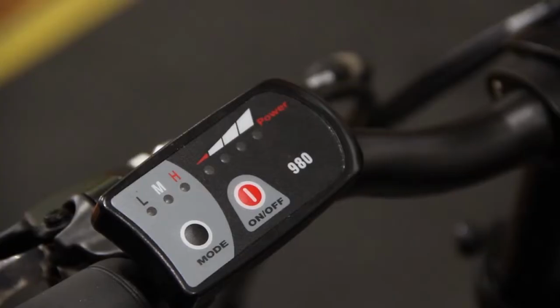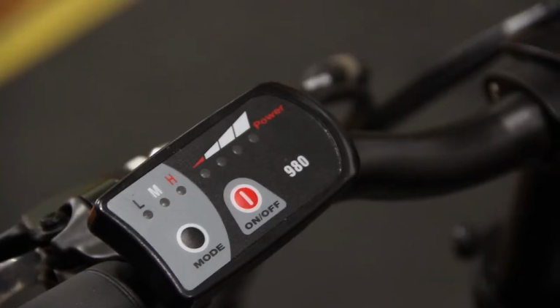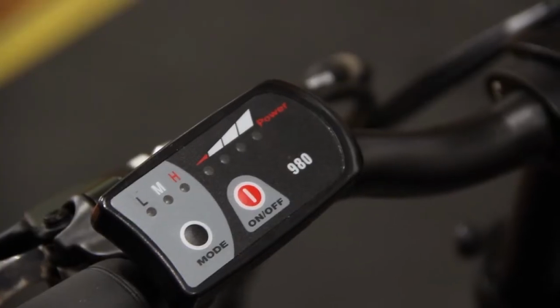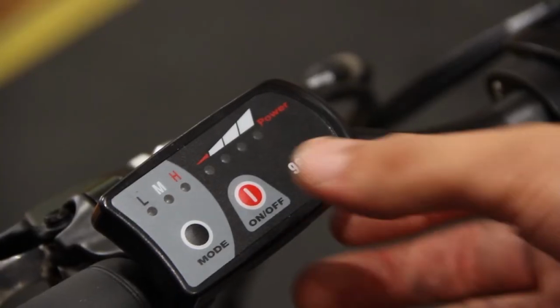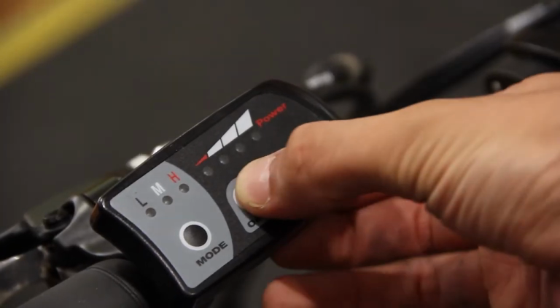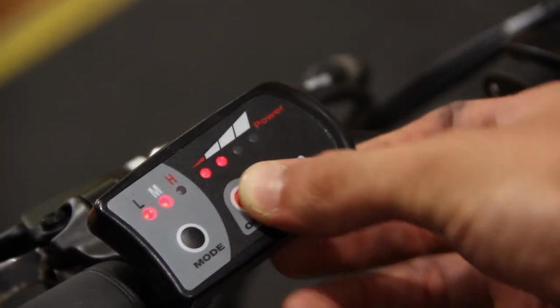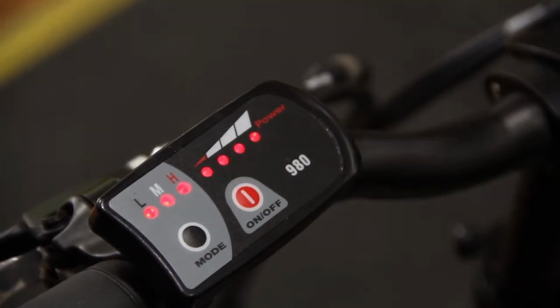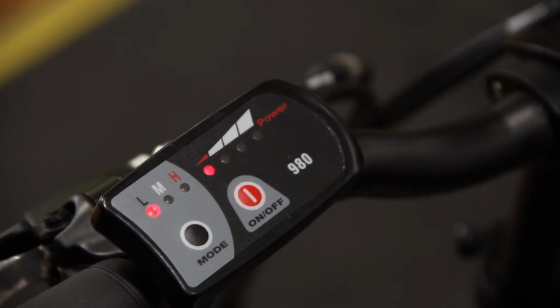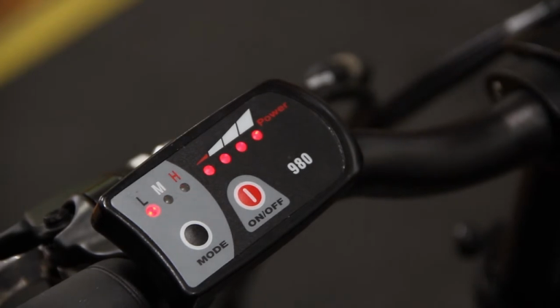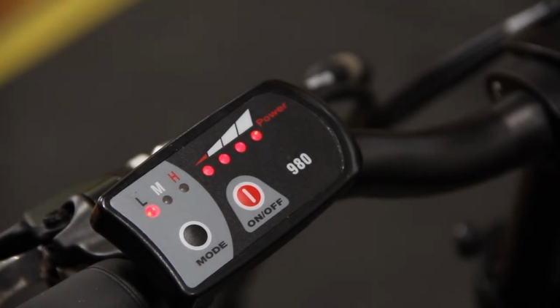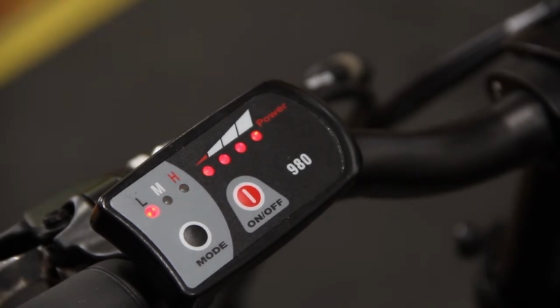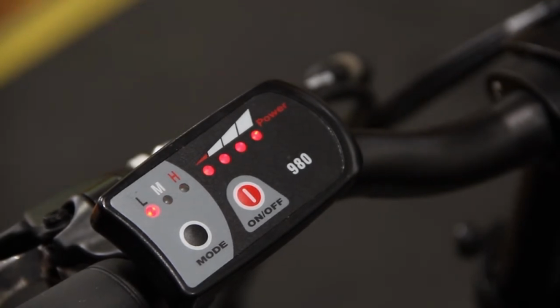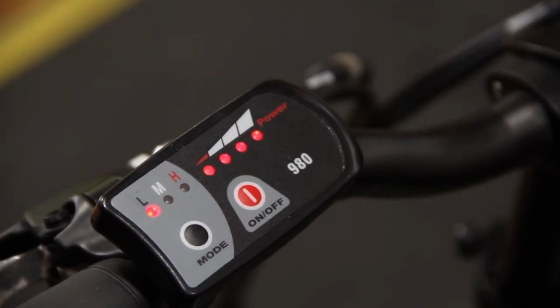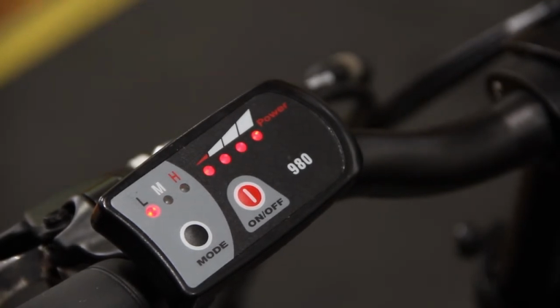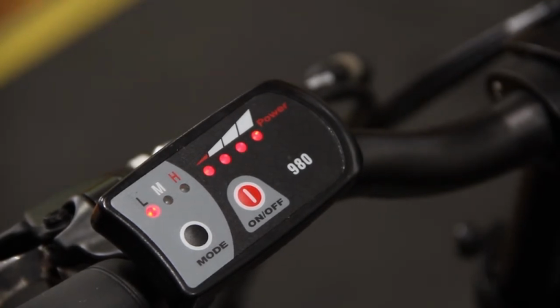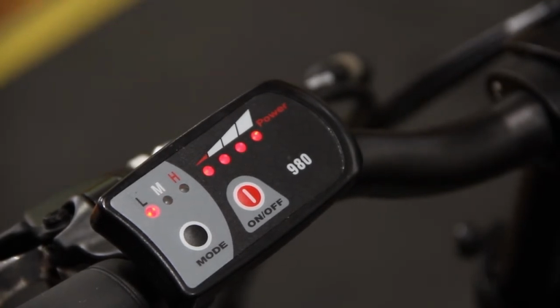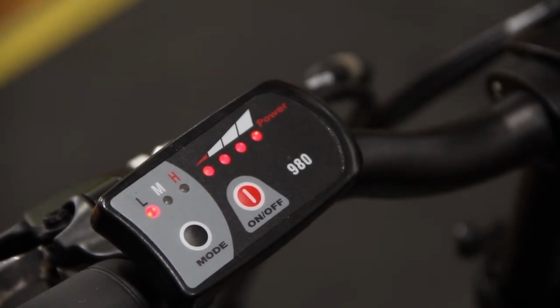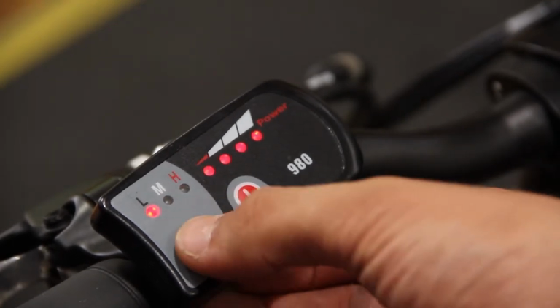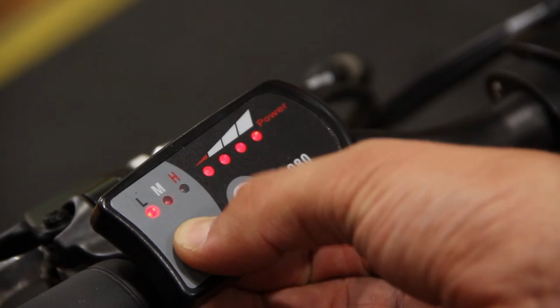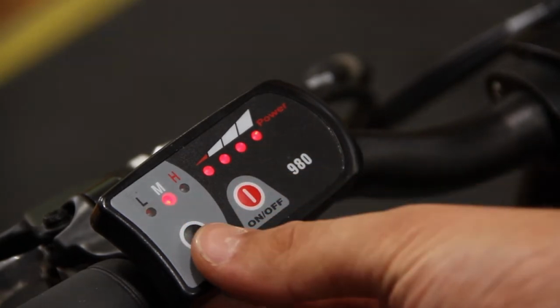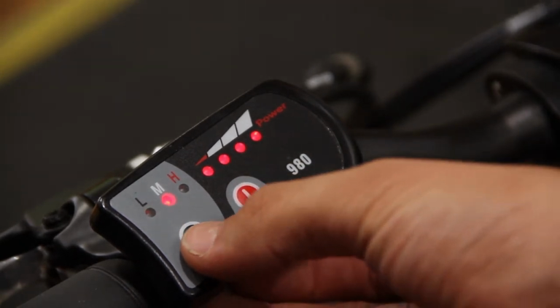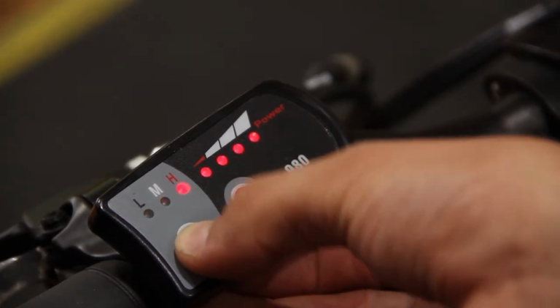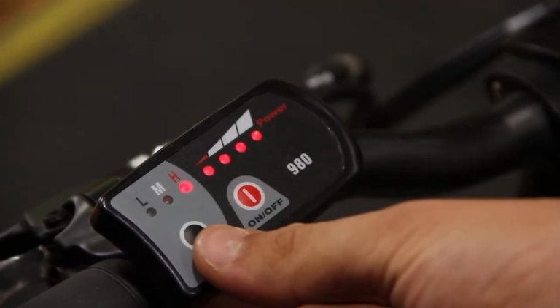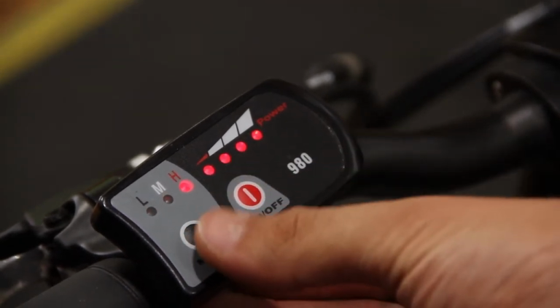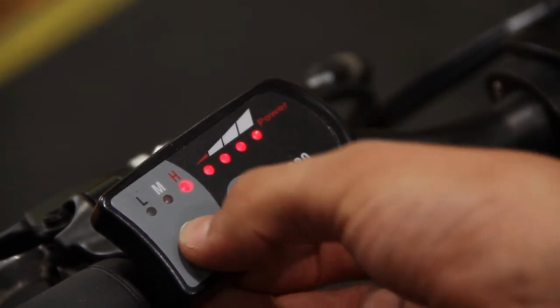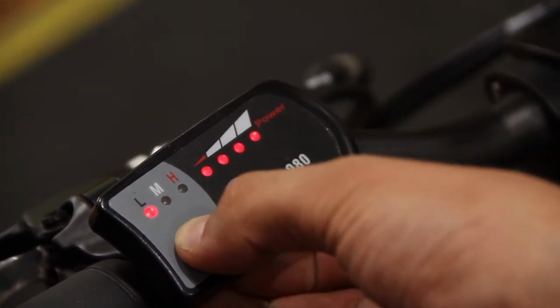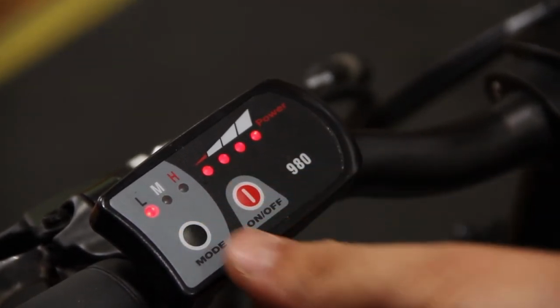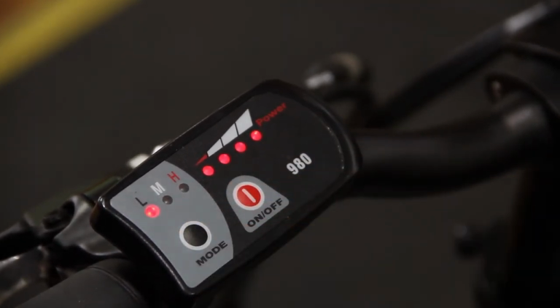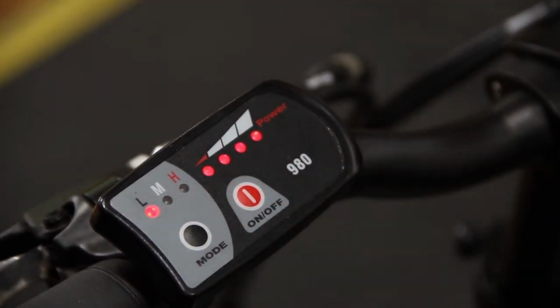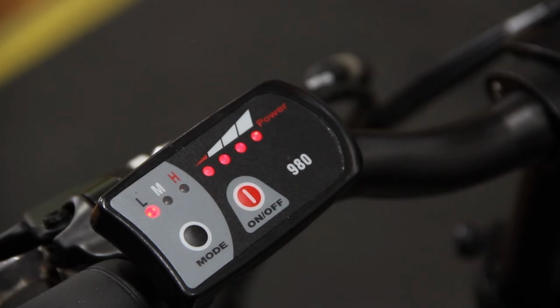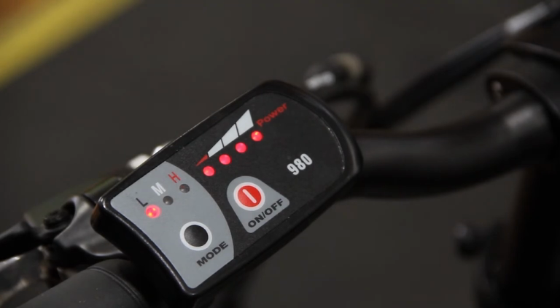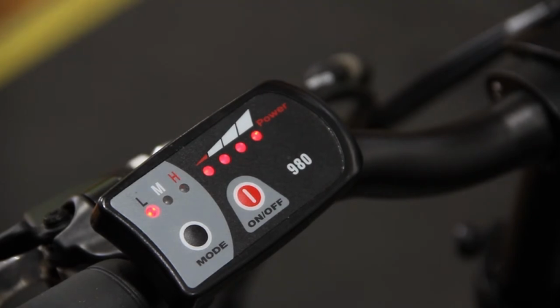To turn on the main display, press the on/off button. Press the mode button to cycle through the different levels of assistance given by the motor. Press the mode button again to cycle back to the low assistance level.